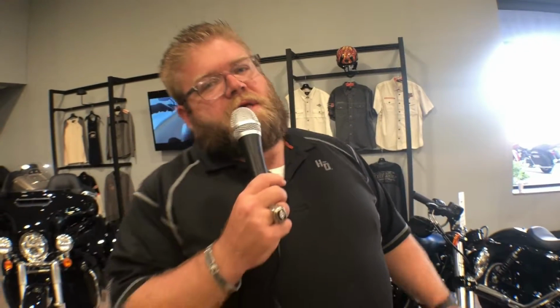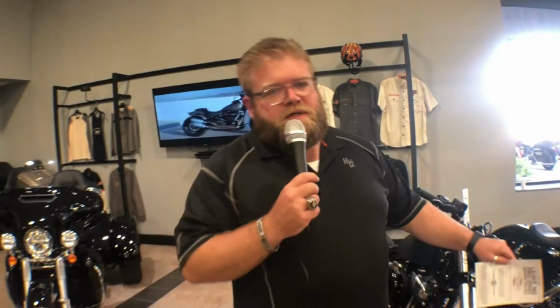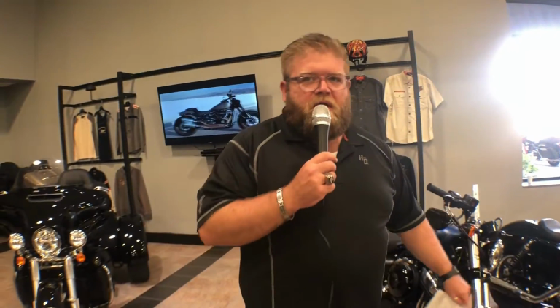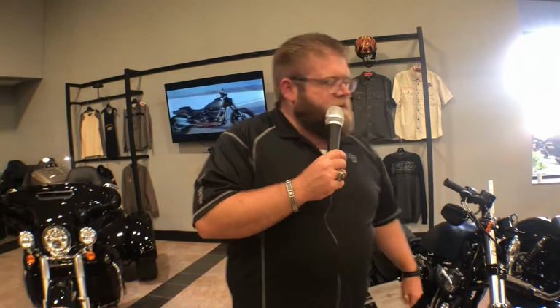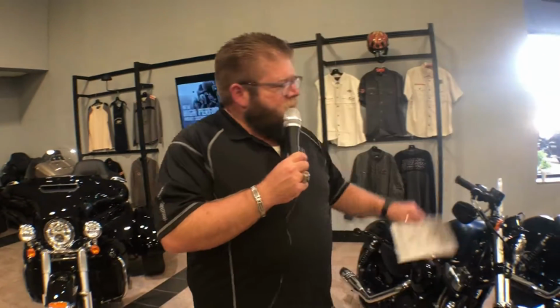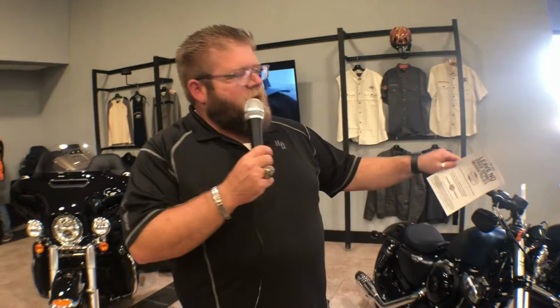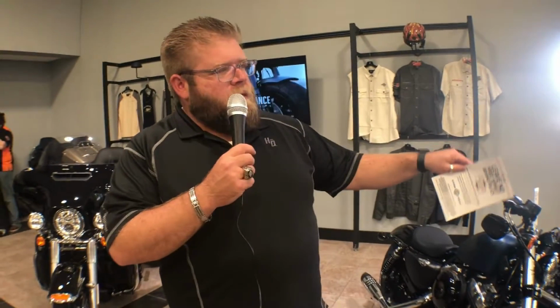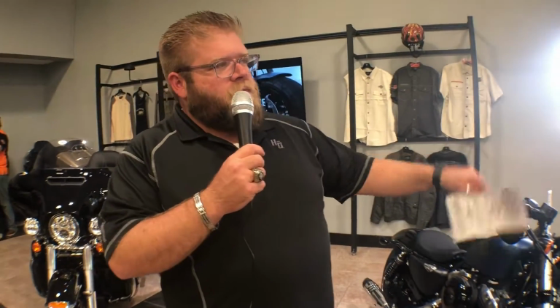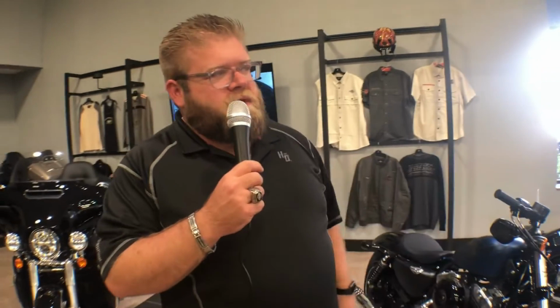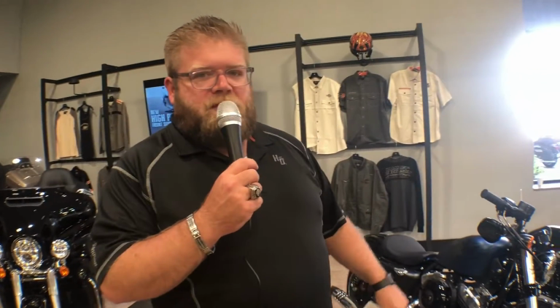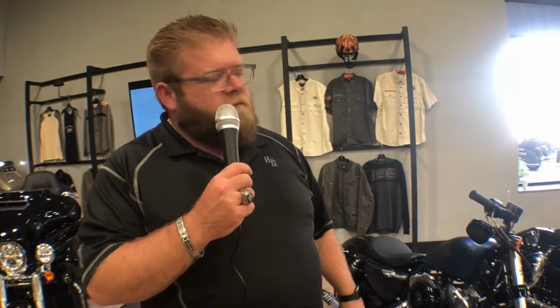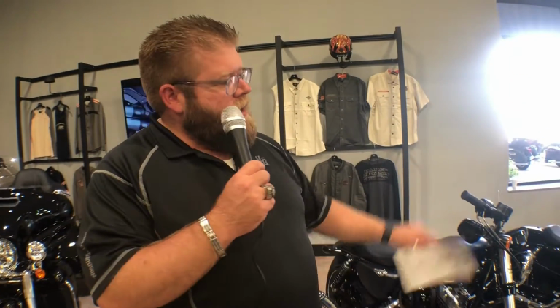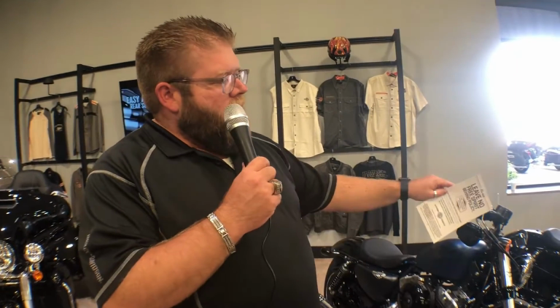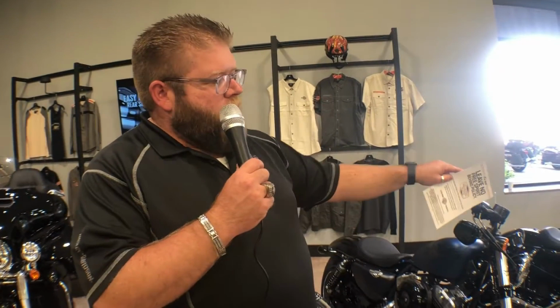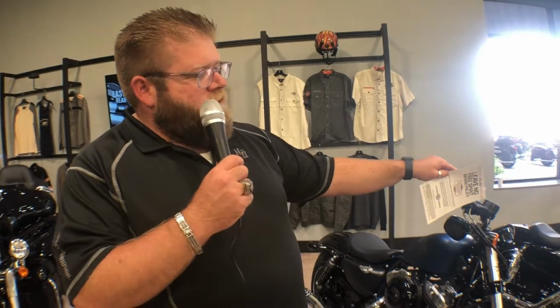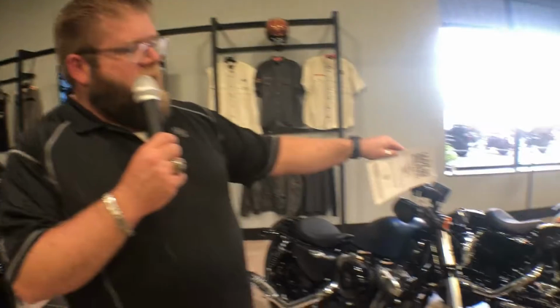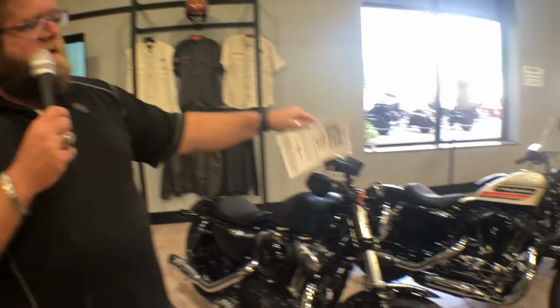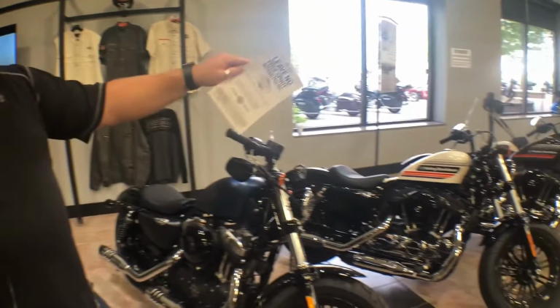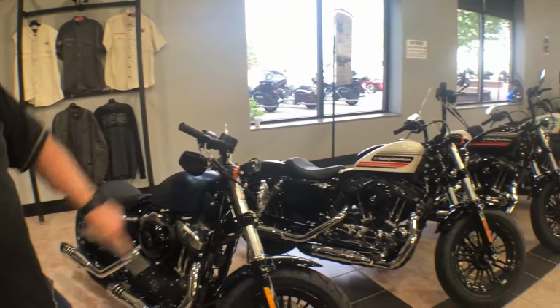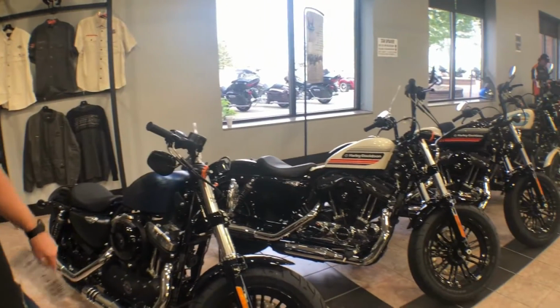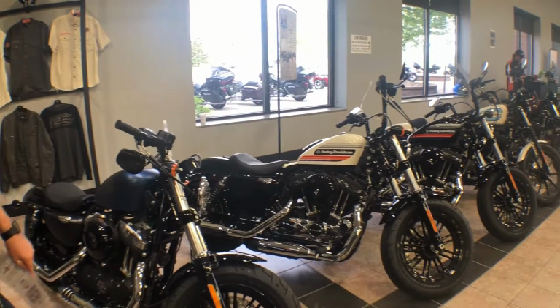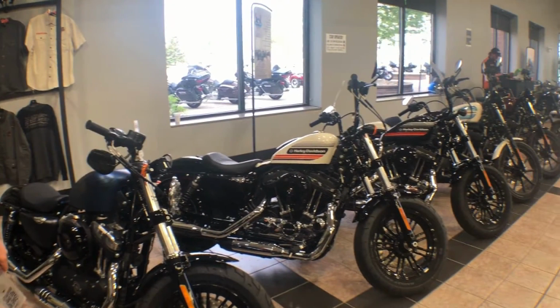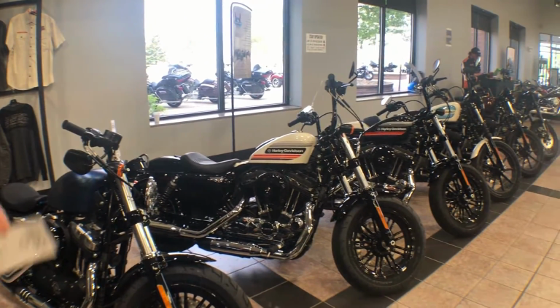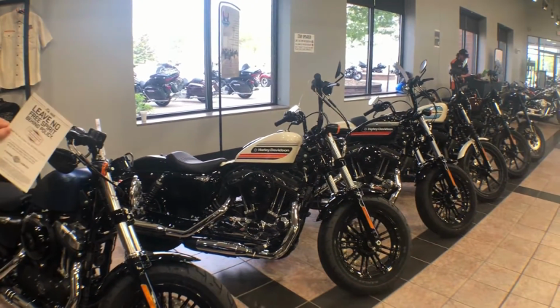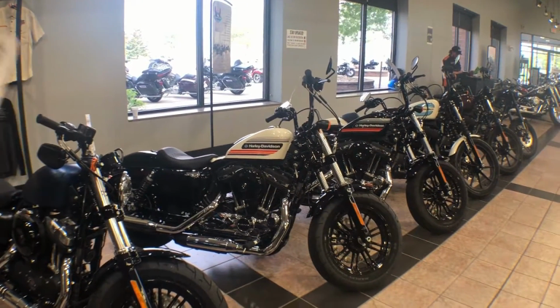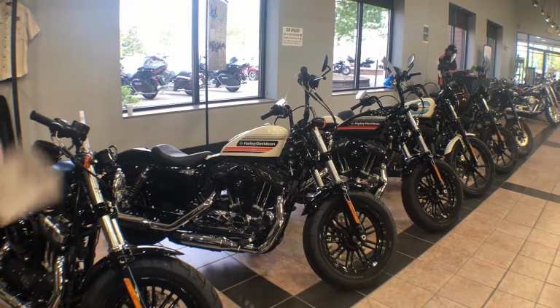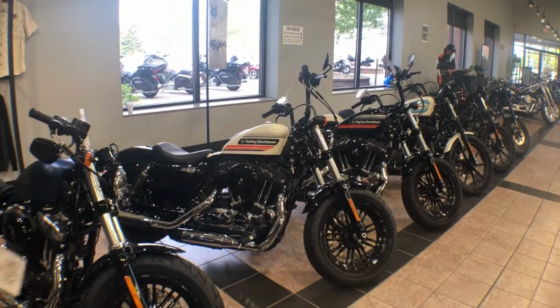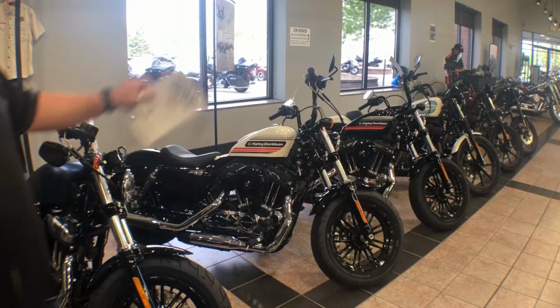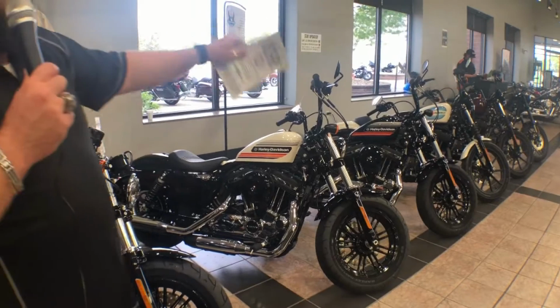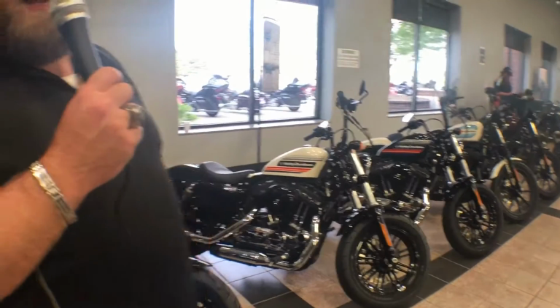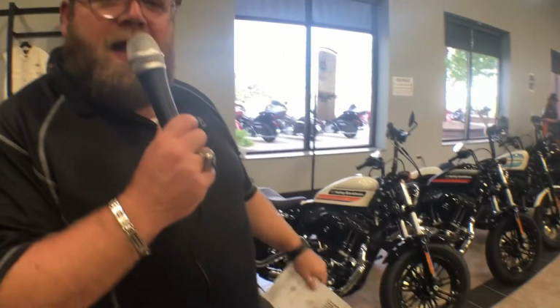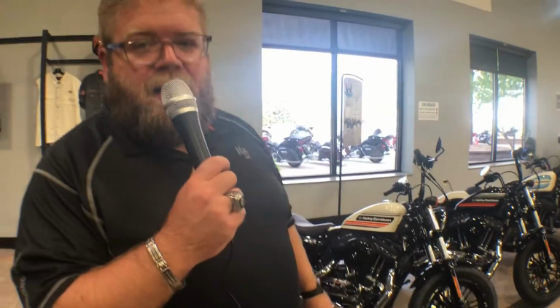So come on out to J&L Harley-Davidson. Check out these sweet new Sportsters we have on the showroom floor. We have the brand new 48S, not to mention the 1200 Iron. Great bikes, great price point. That 1200 Iron is $9,999.